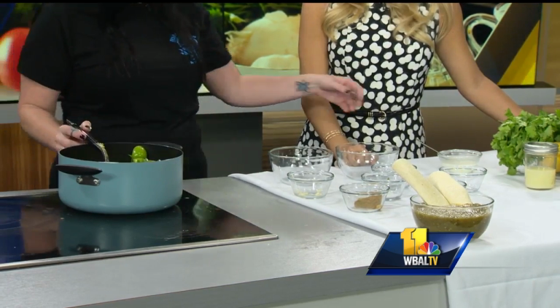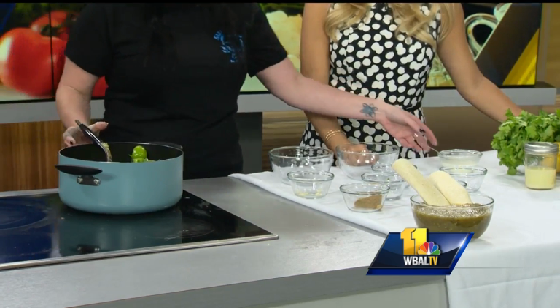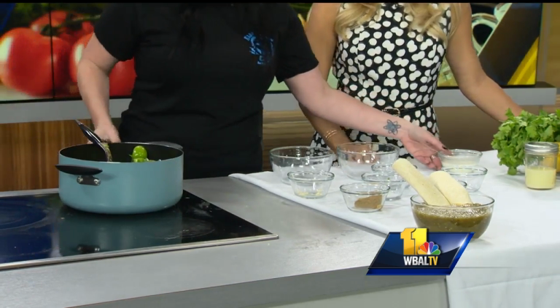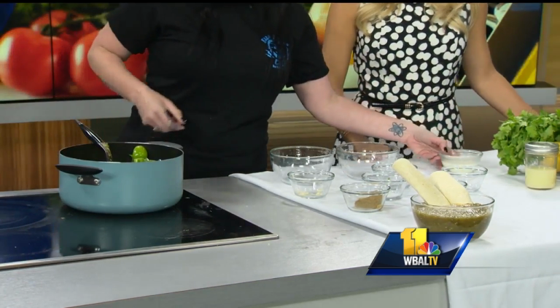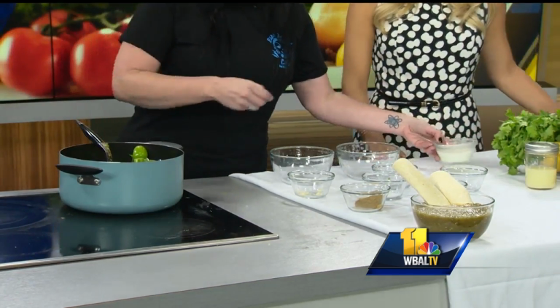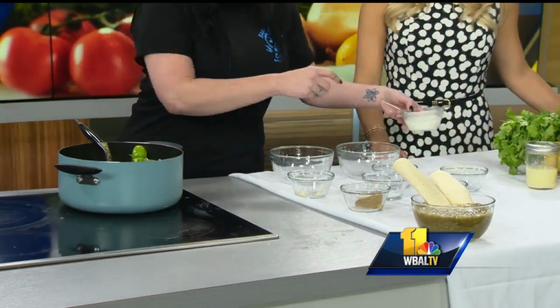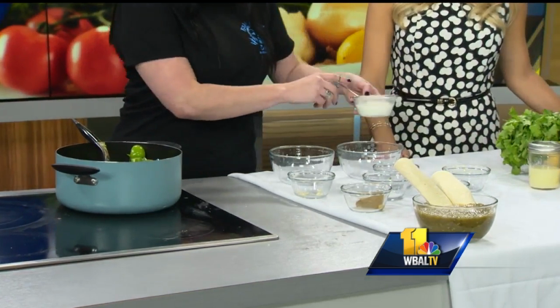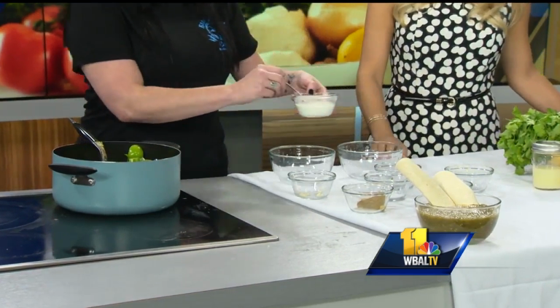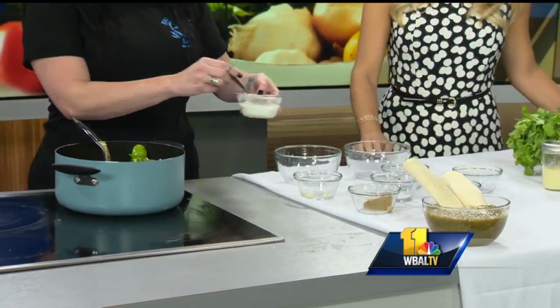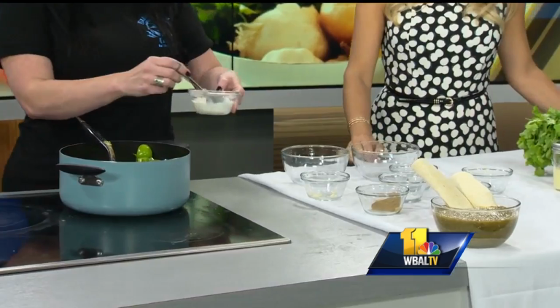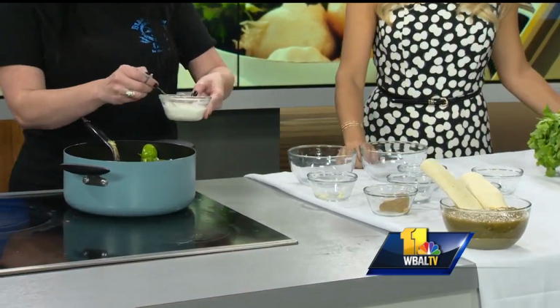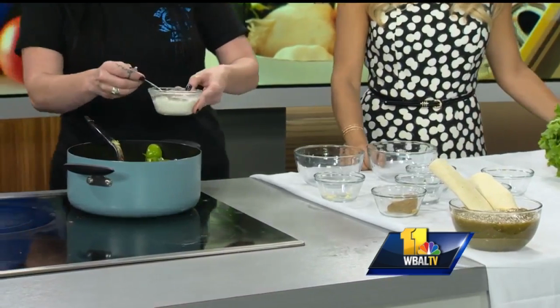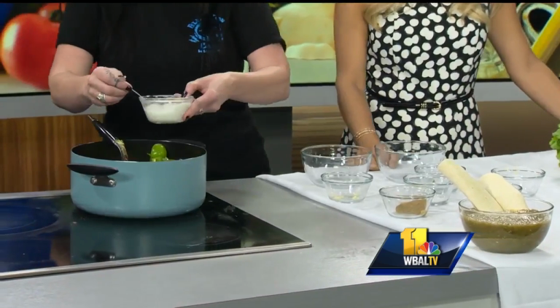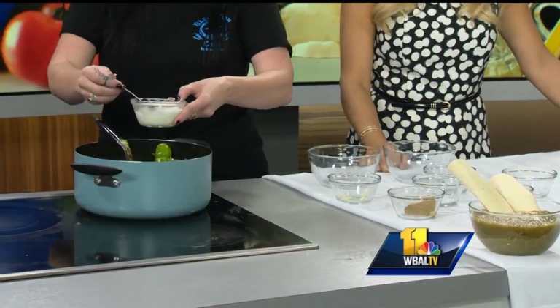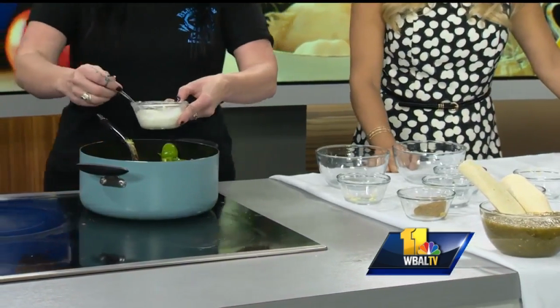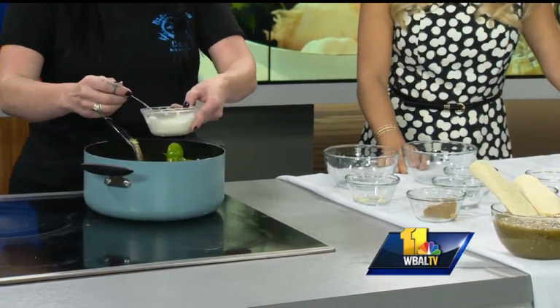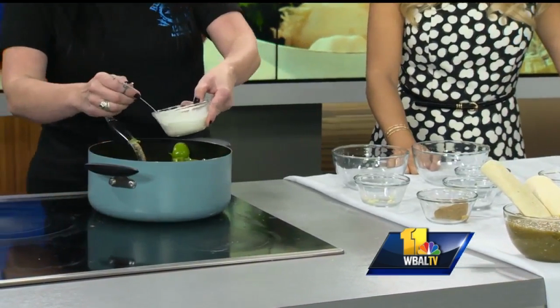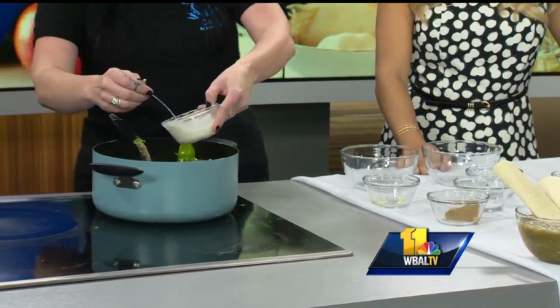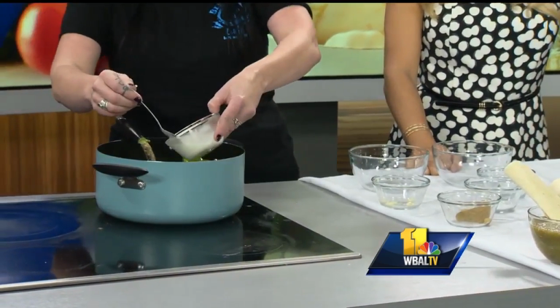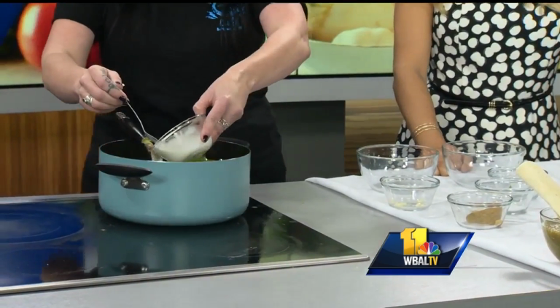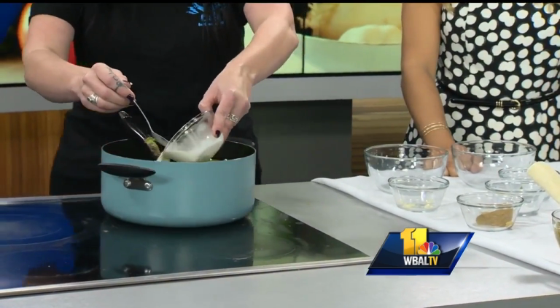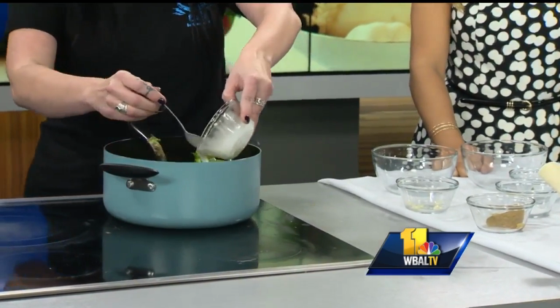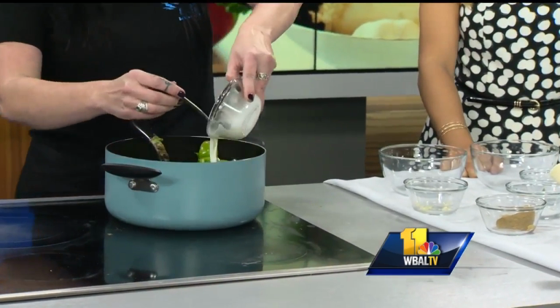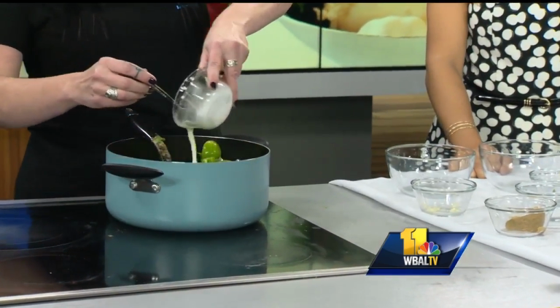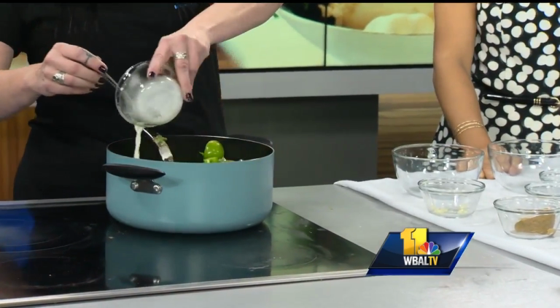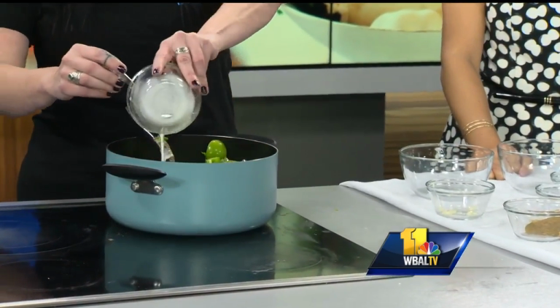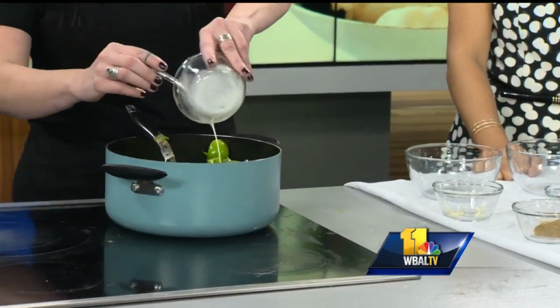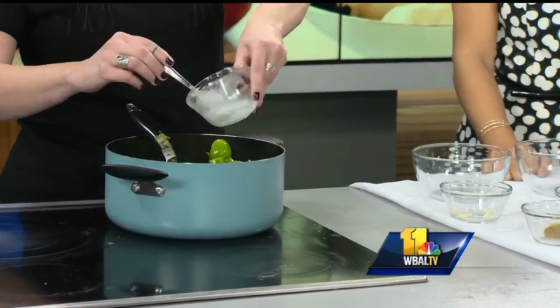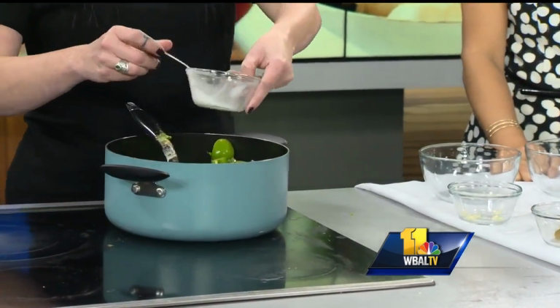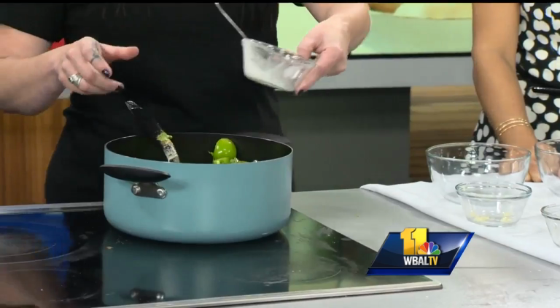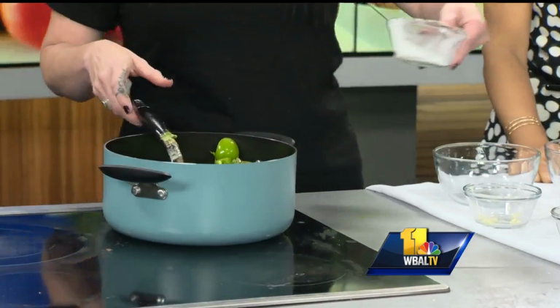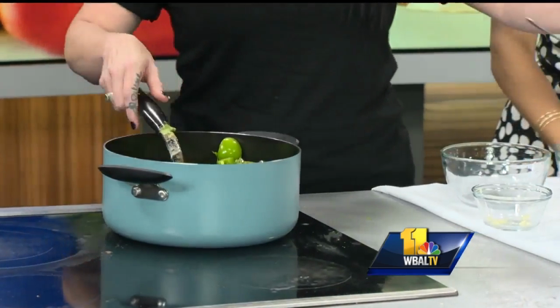You don't take any of those seeds out? I like it spicy — feeling hot, hot, hot. You've got to add them in. It's cold outside, so this will warm you right up. Absolutely.